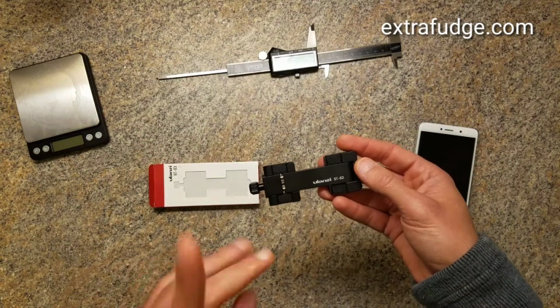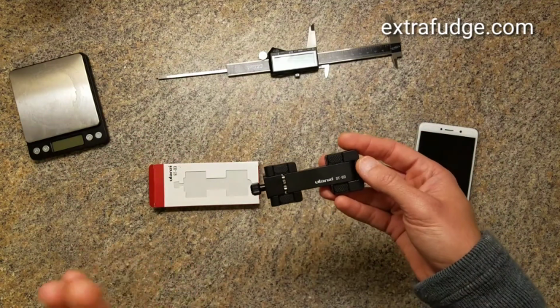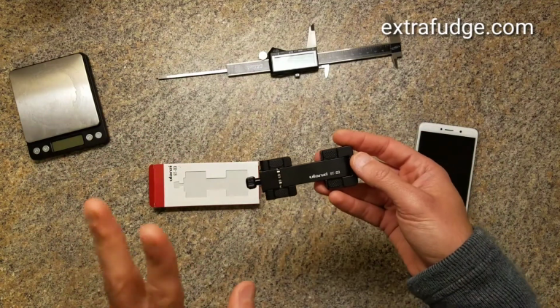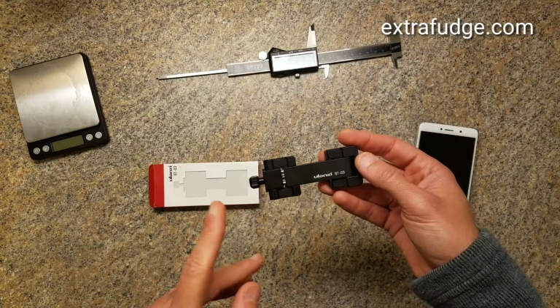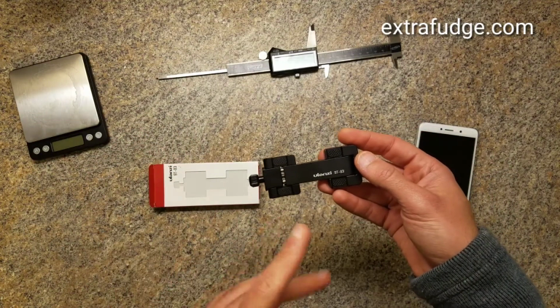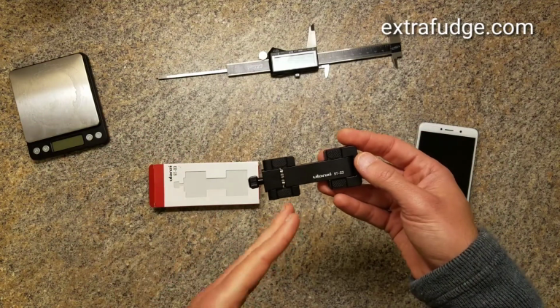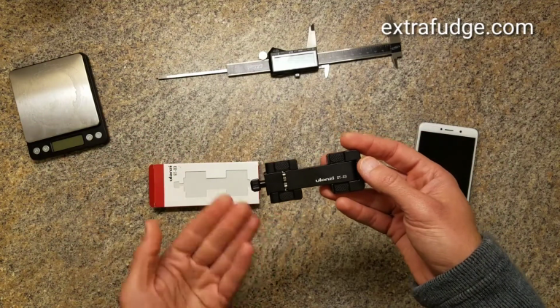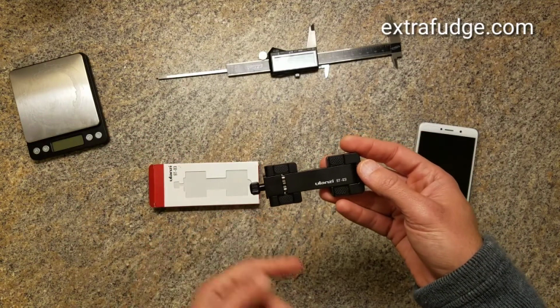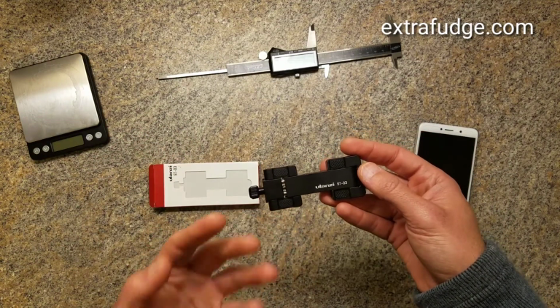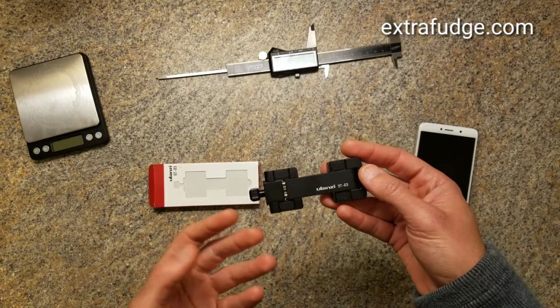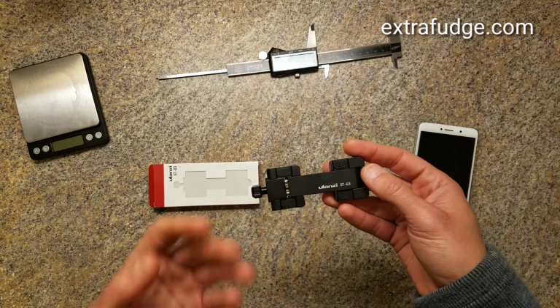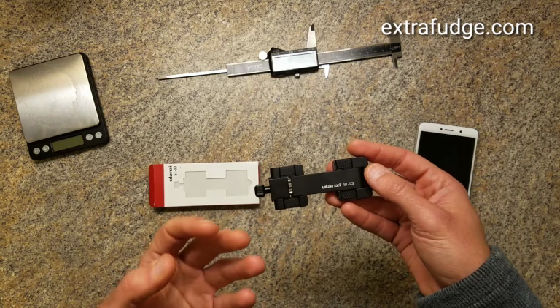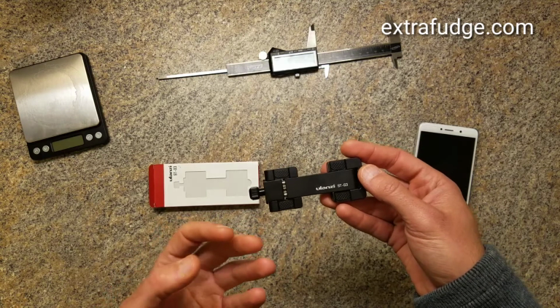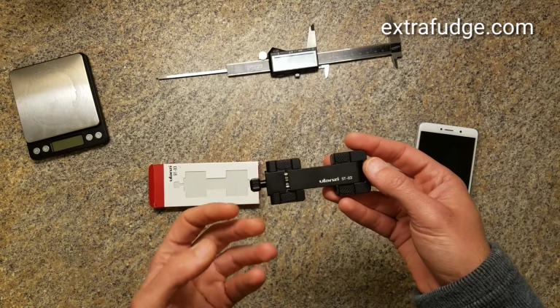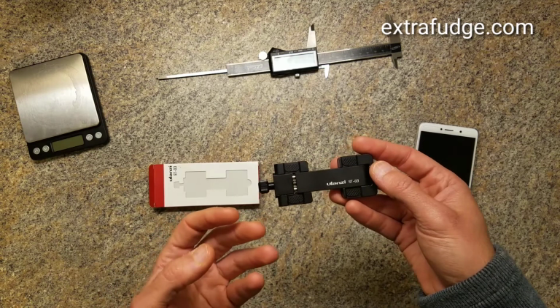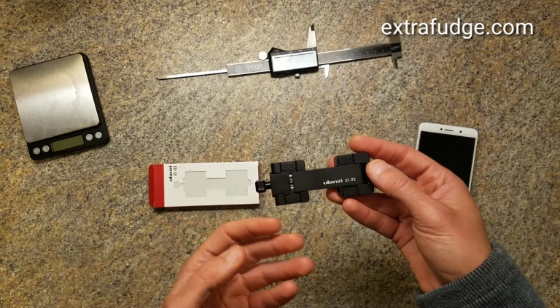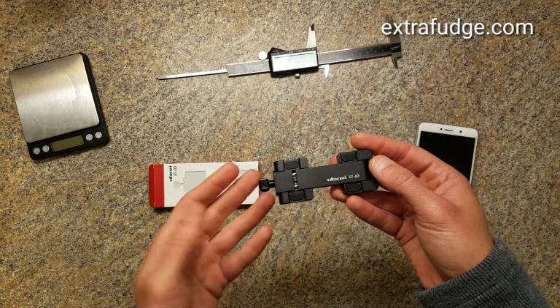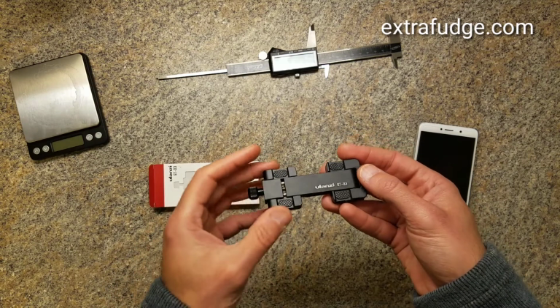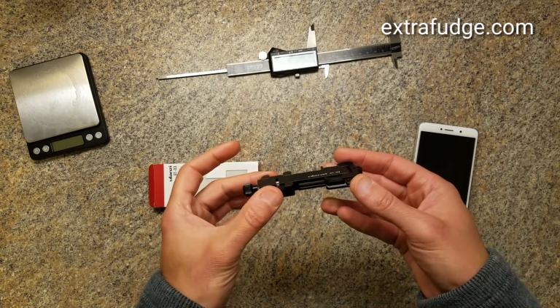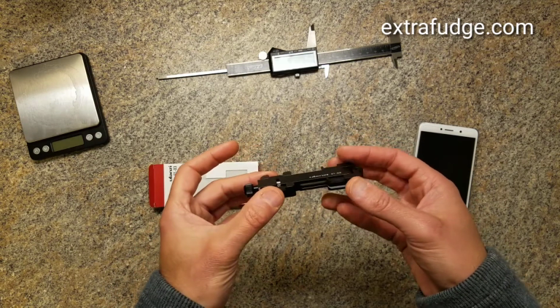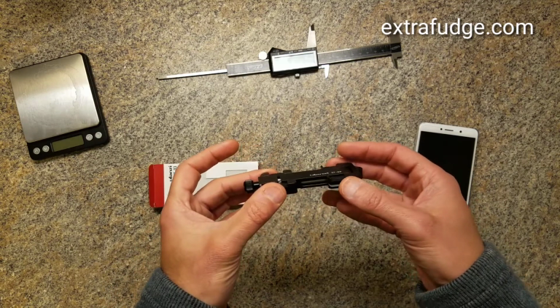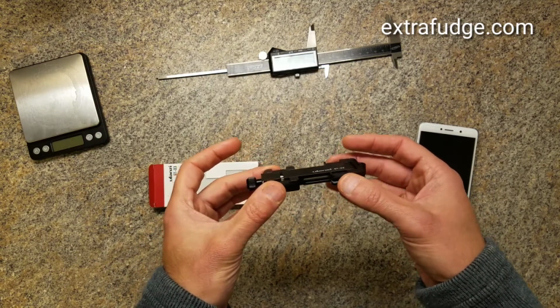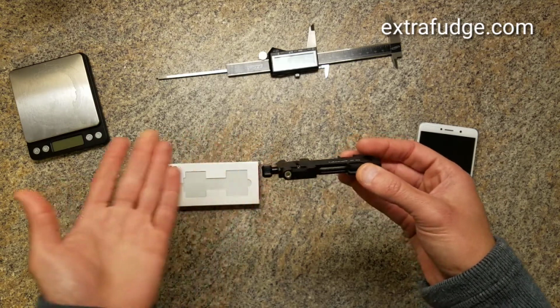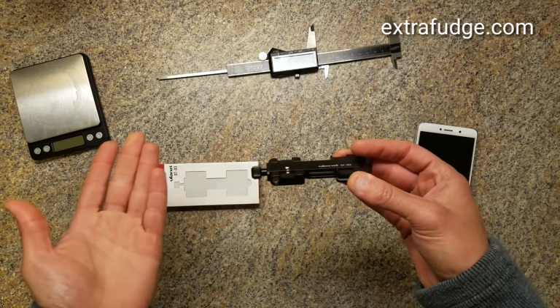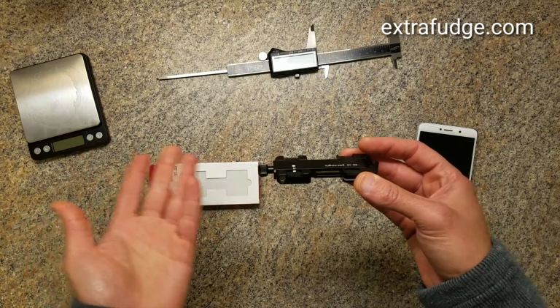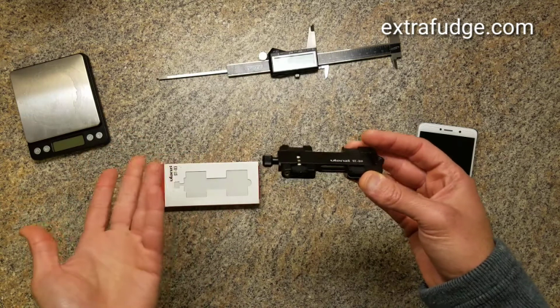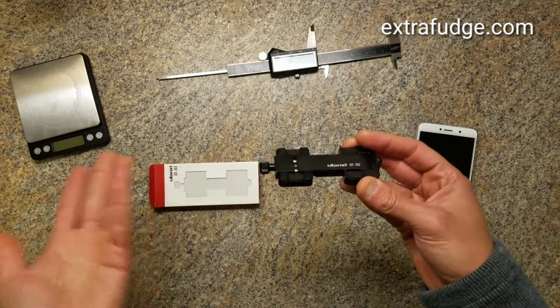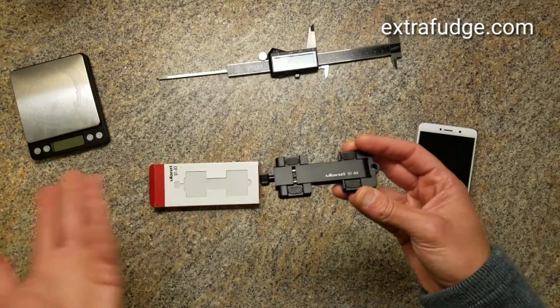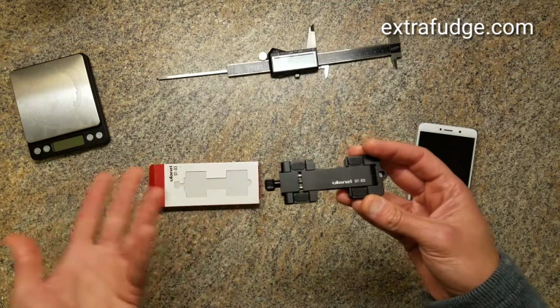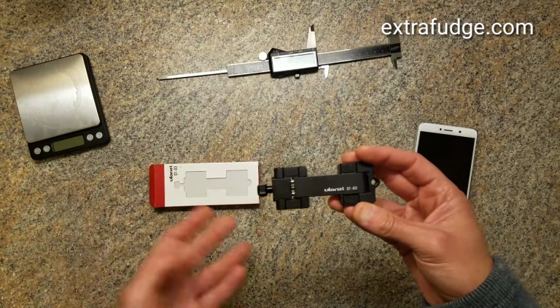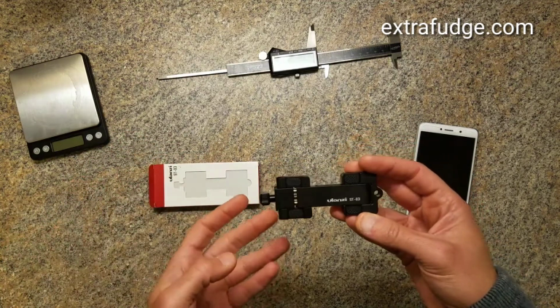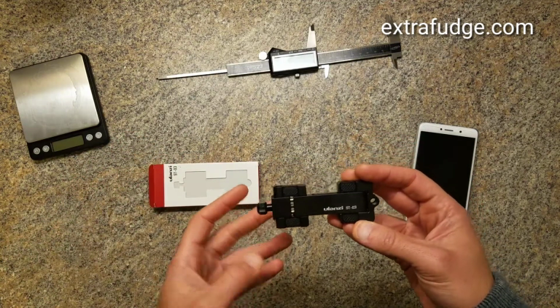The weird part is that this company has other cell phone mounts and this one is just way better than the others. I'm not sure why they even sell the other ones.